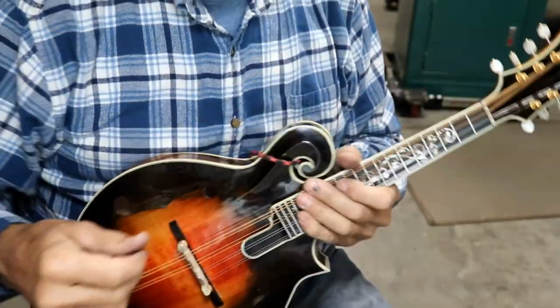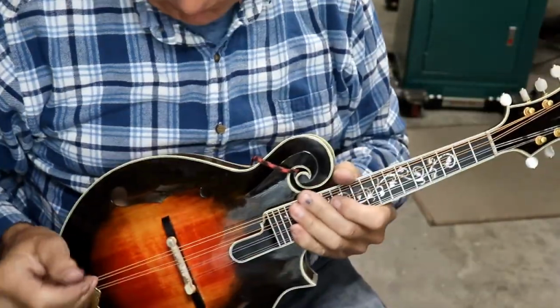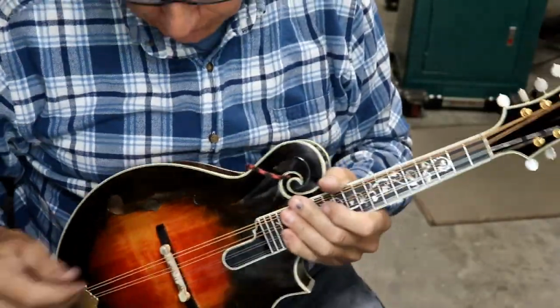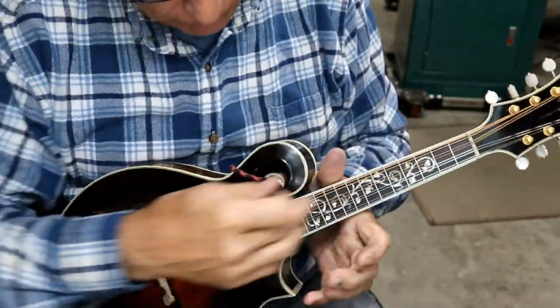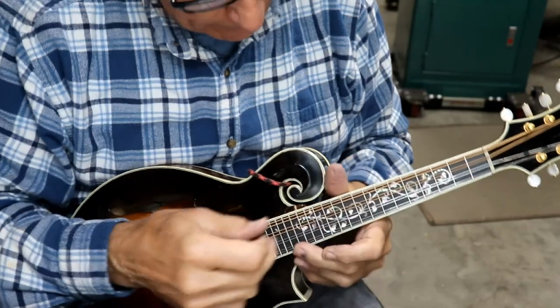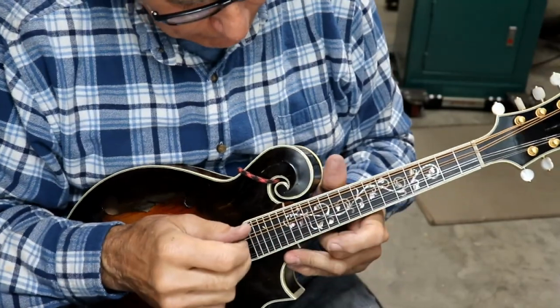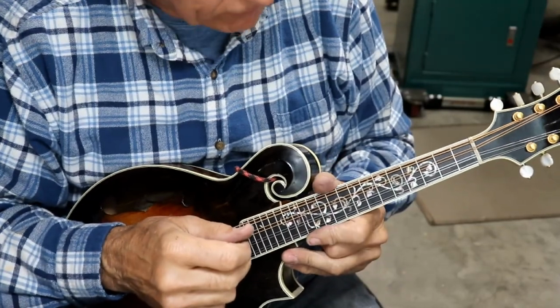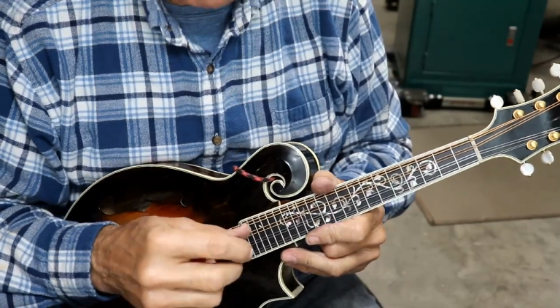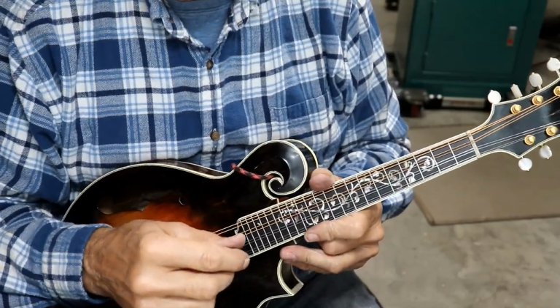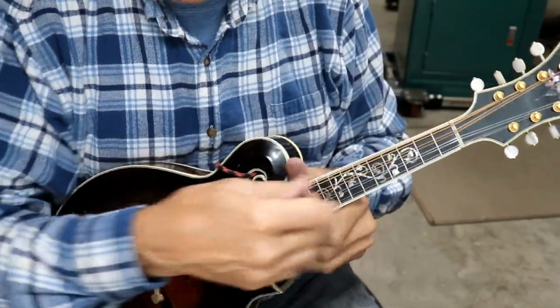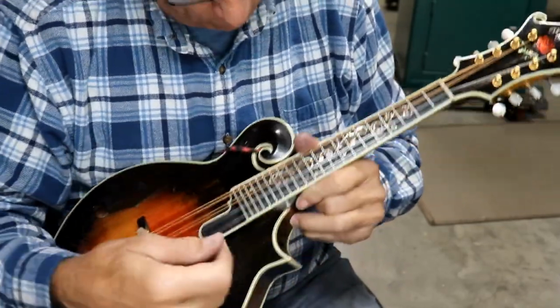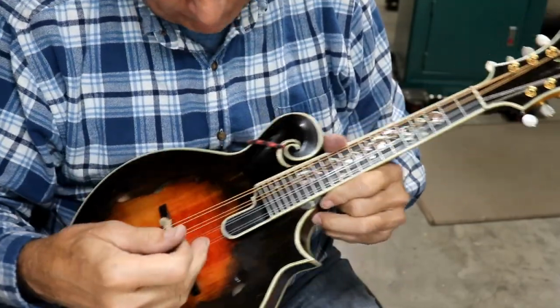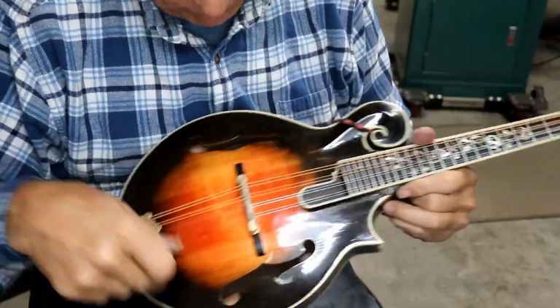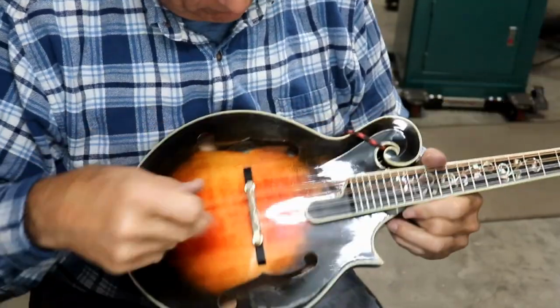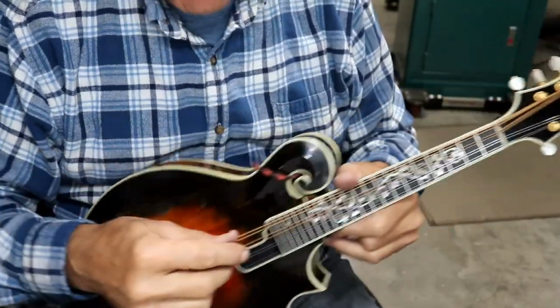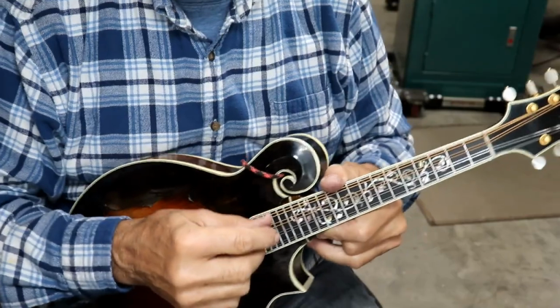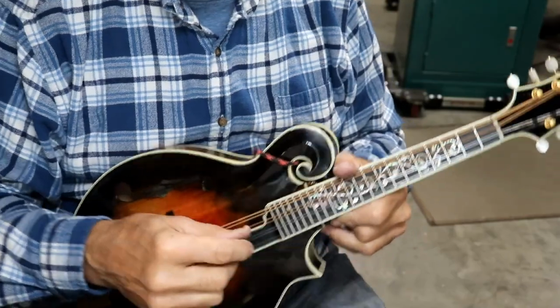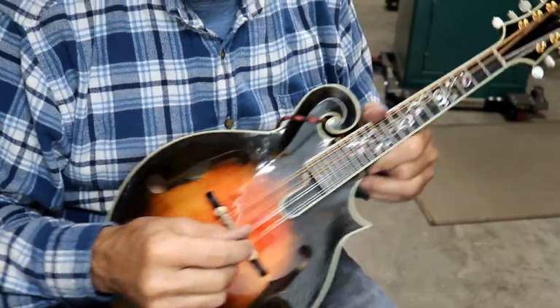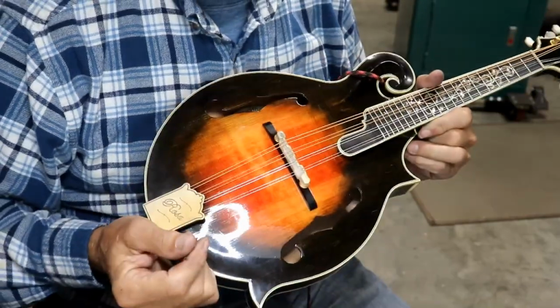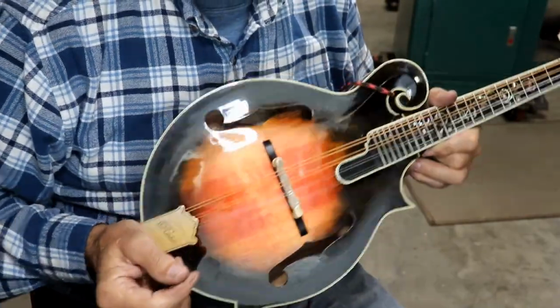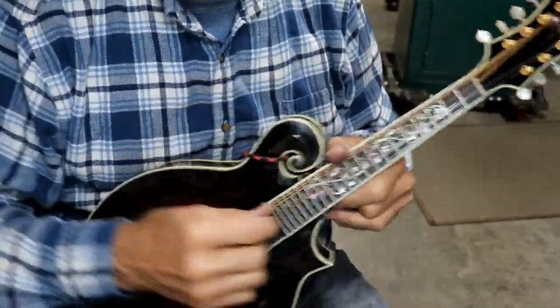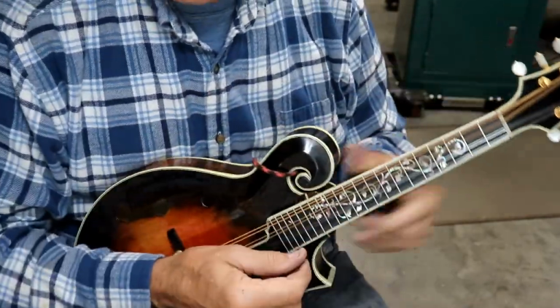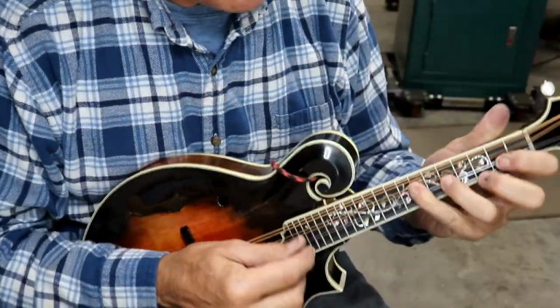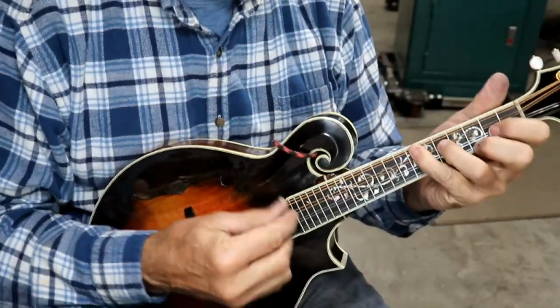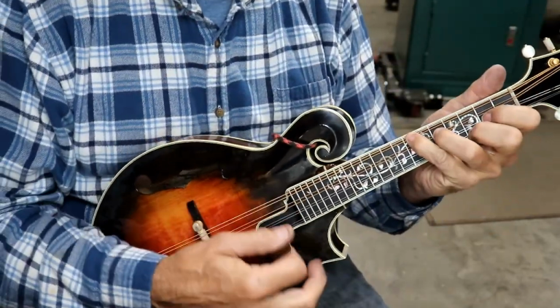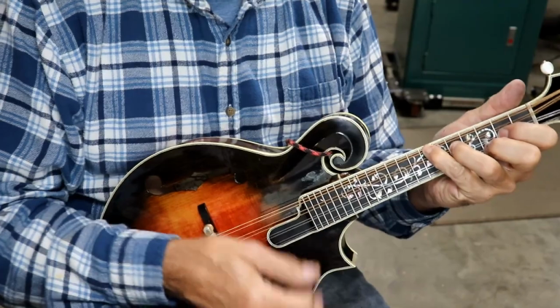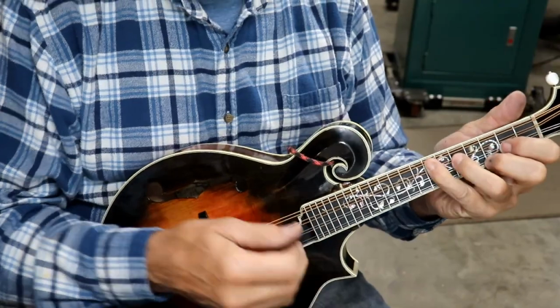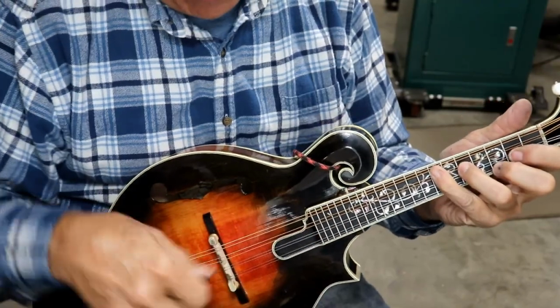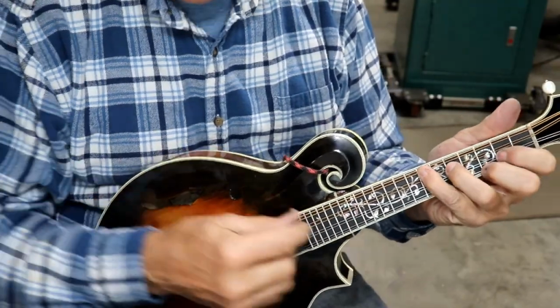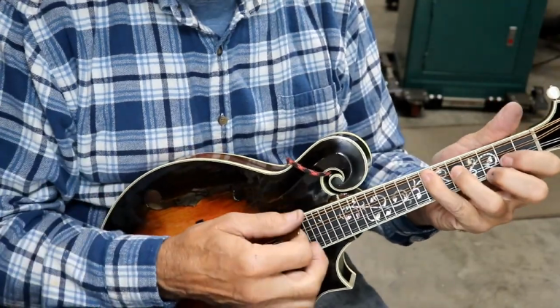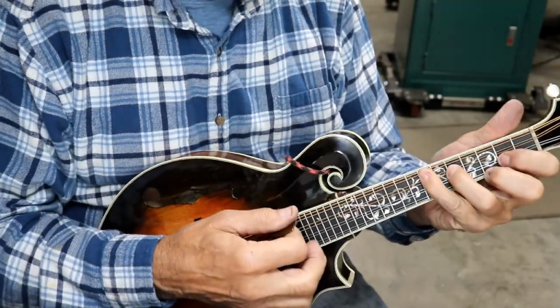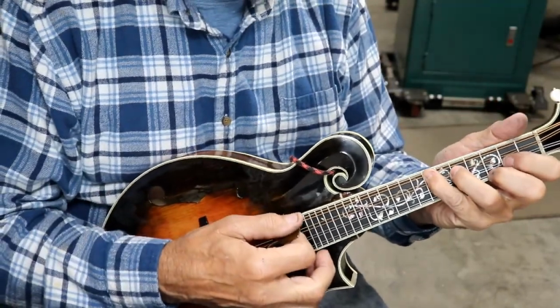I did a little more than just change the strings. I did level the frets, re-crown them a little bit, oiled the fretboard, wiped the whole thing down with some damp water, and polished it a little bit. I didn't actually put any wax or polish on it, though.